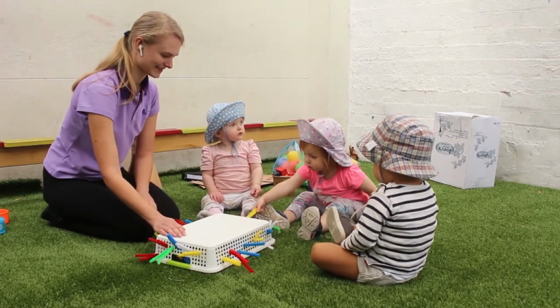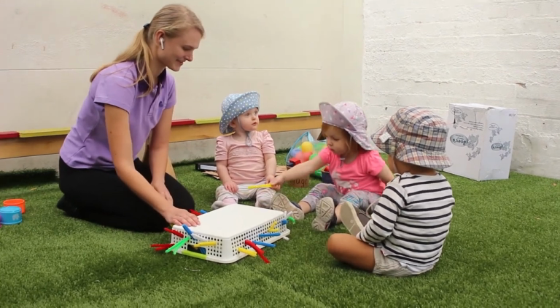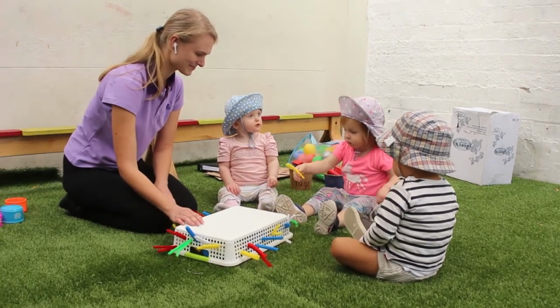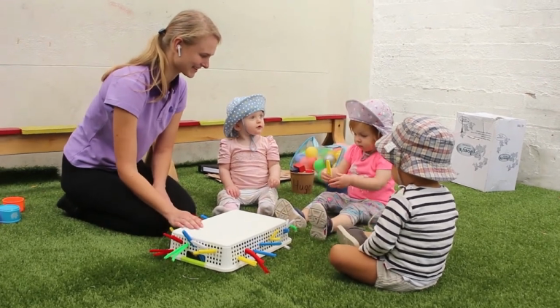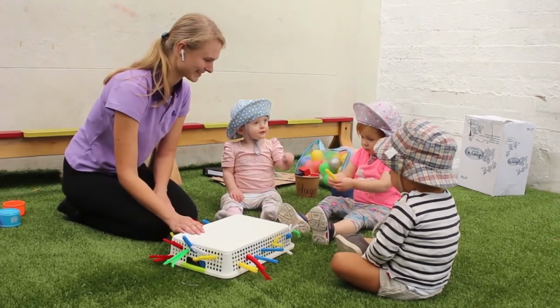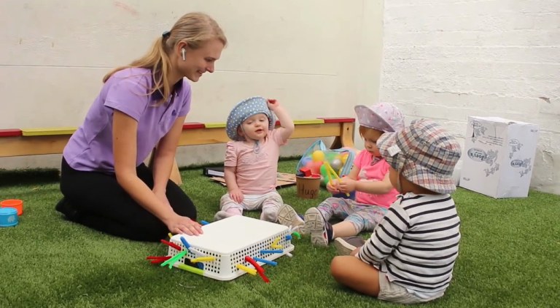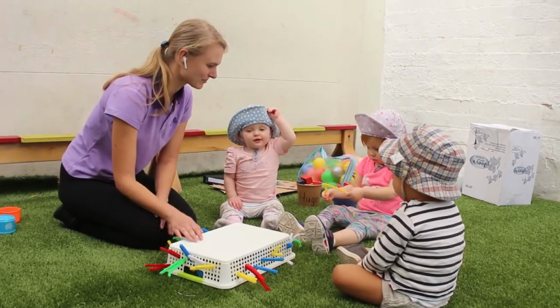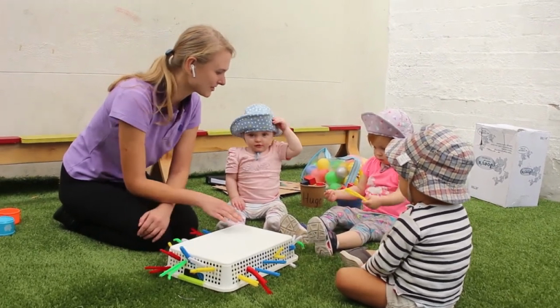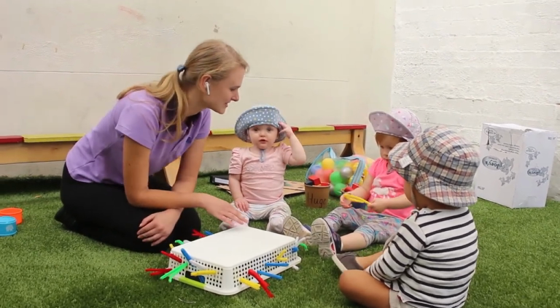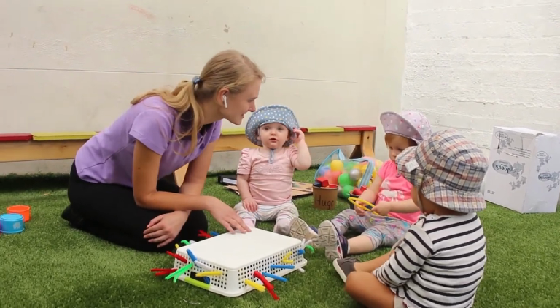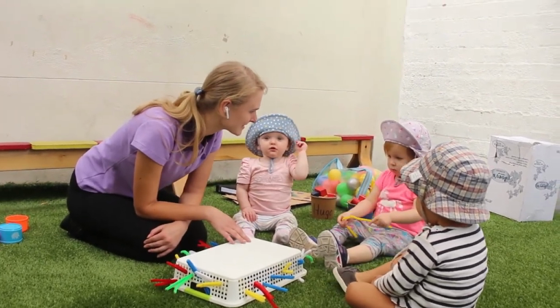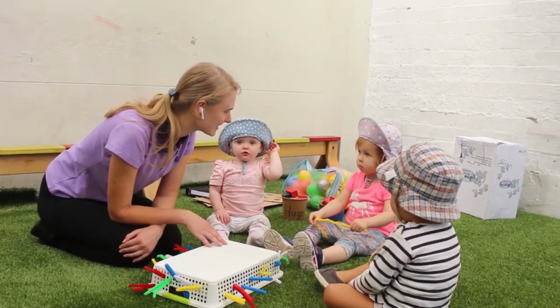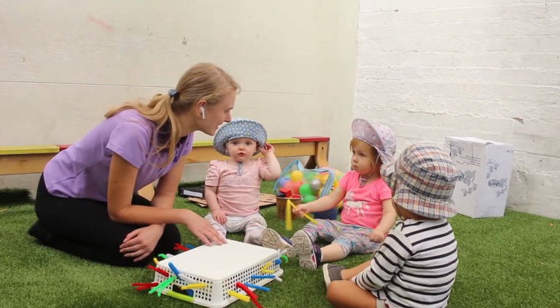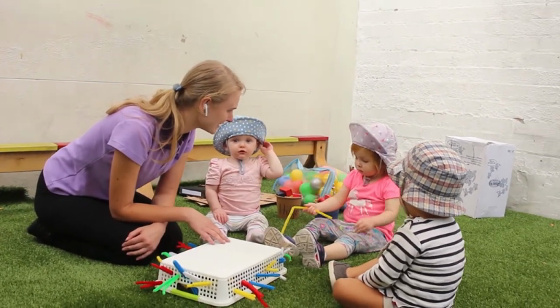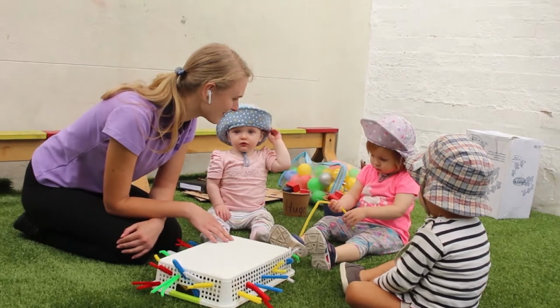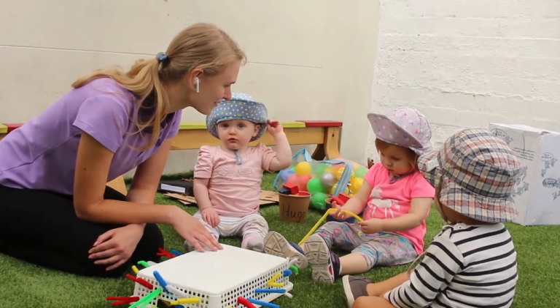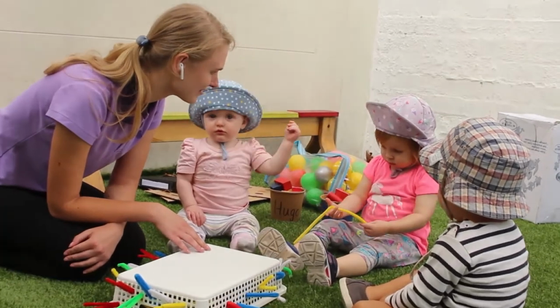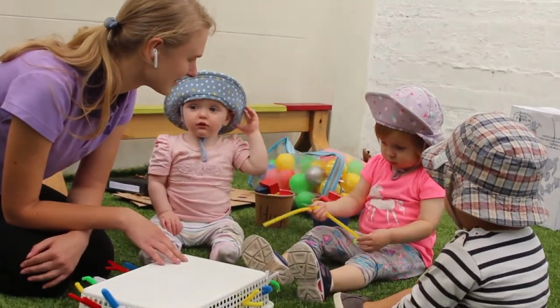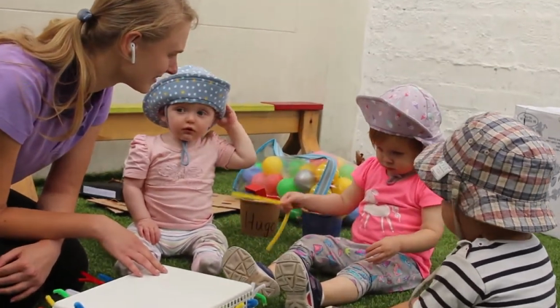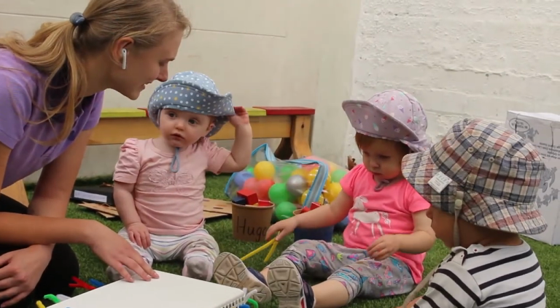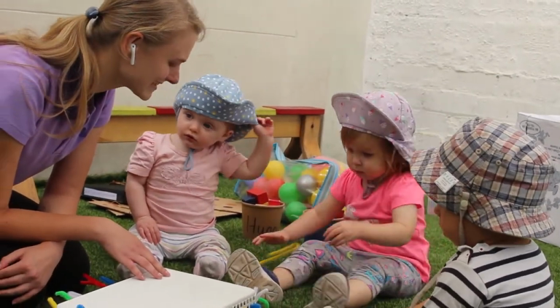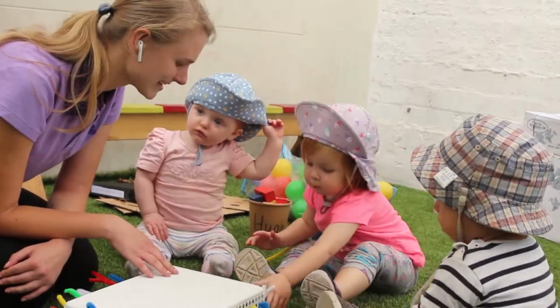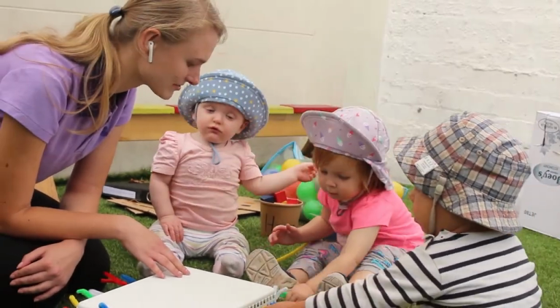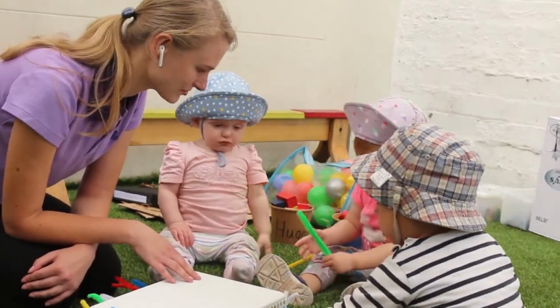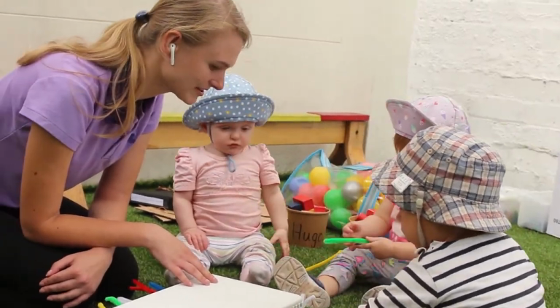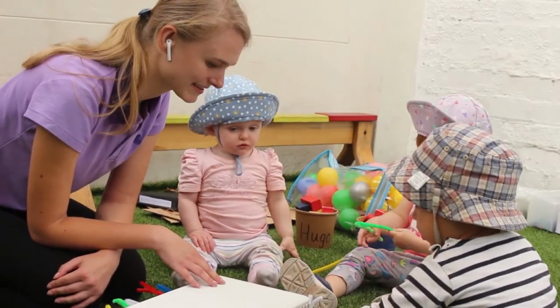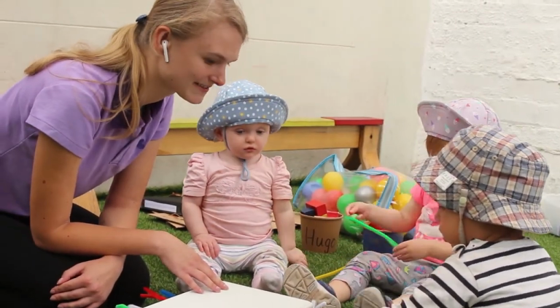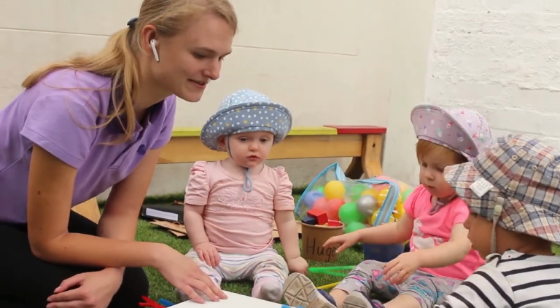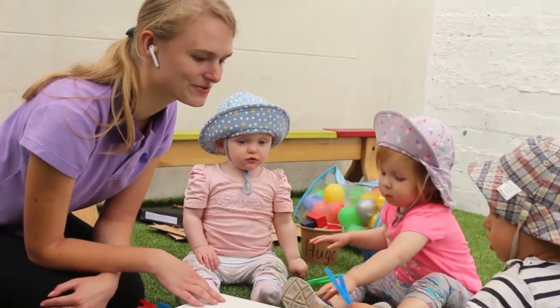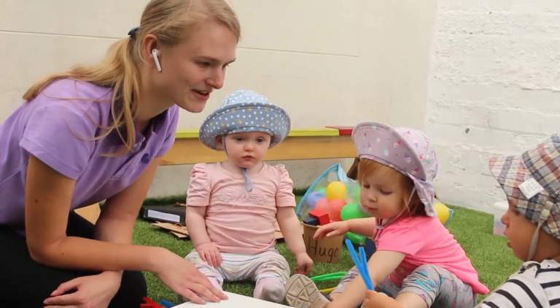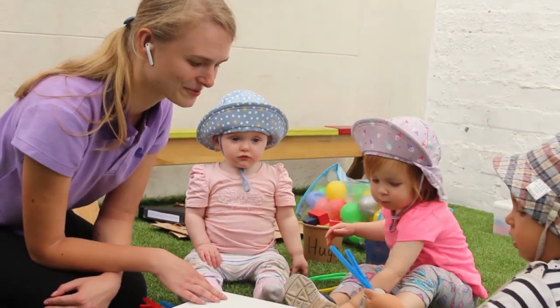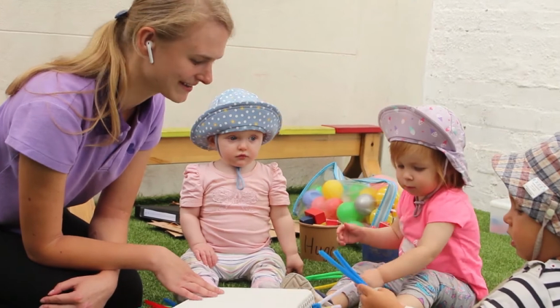You would try it, Michaela. And what color is this? Yellow. Yes. And try green. Yes, very good. You have blue one.